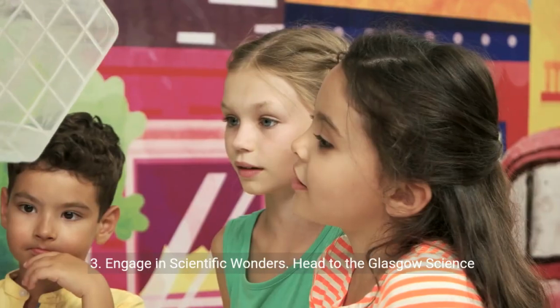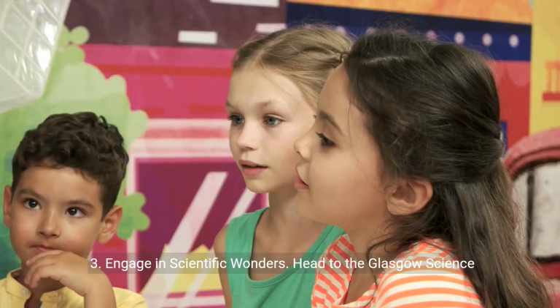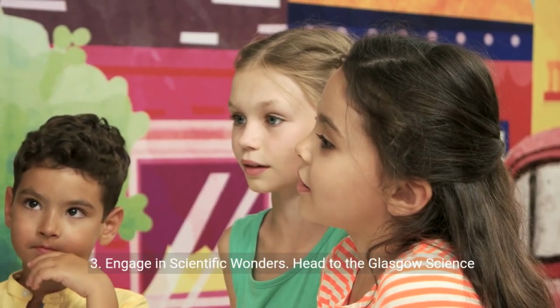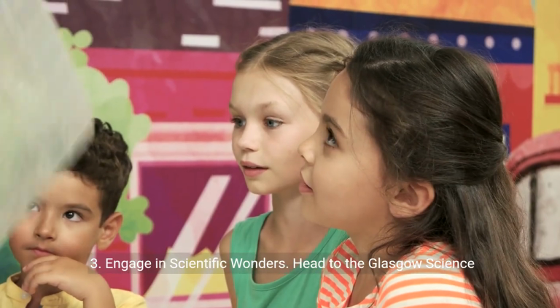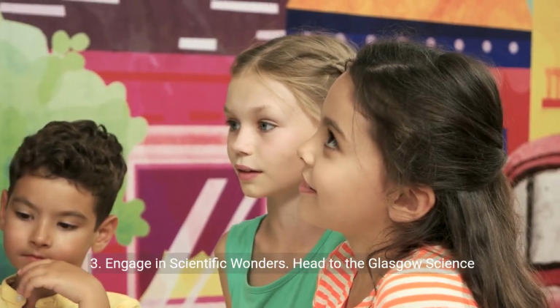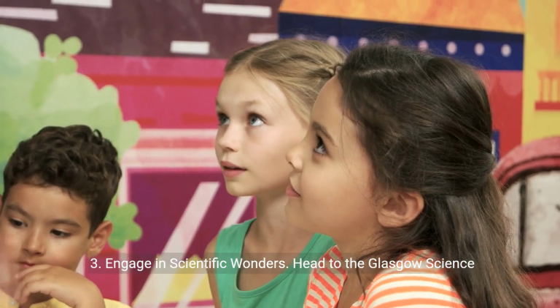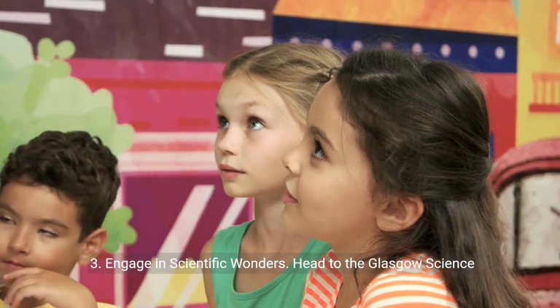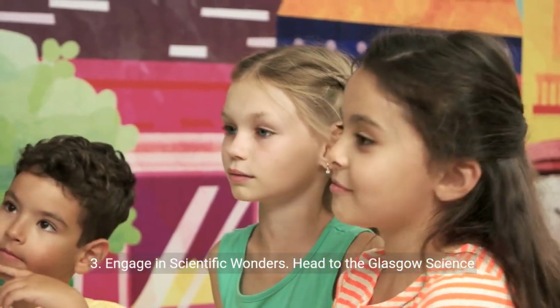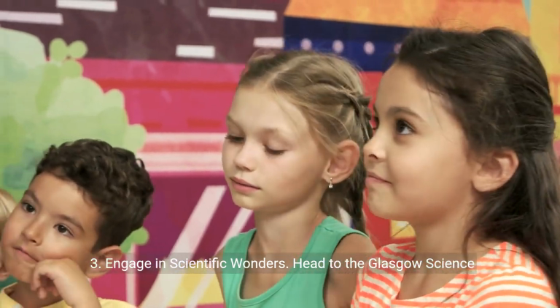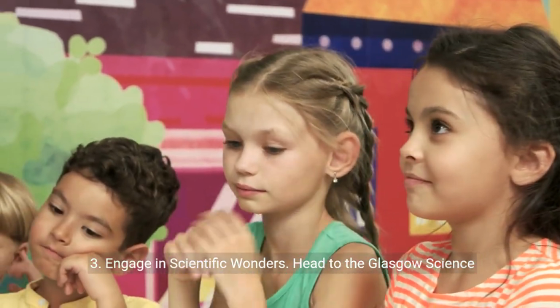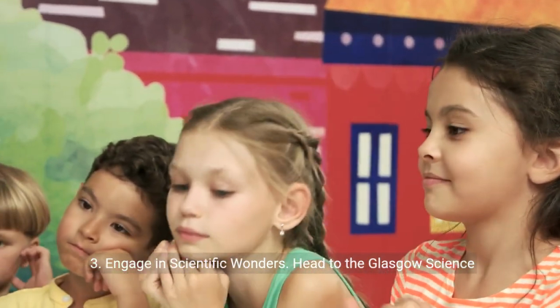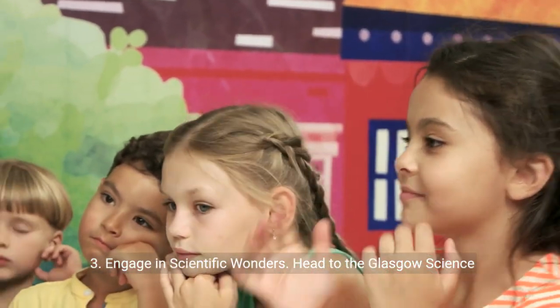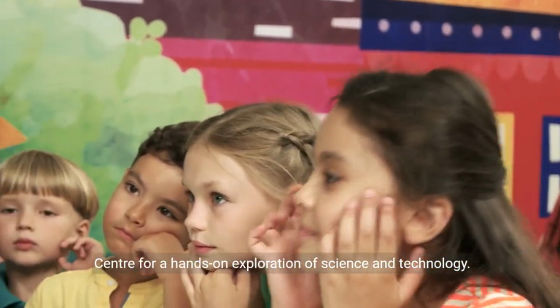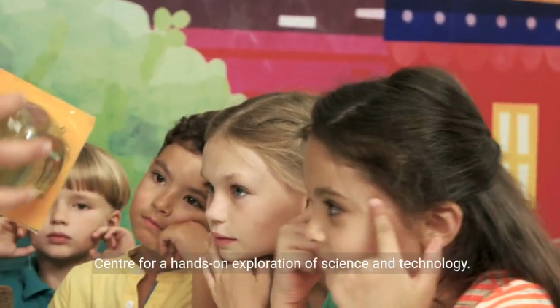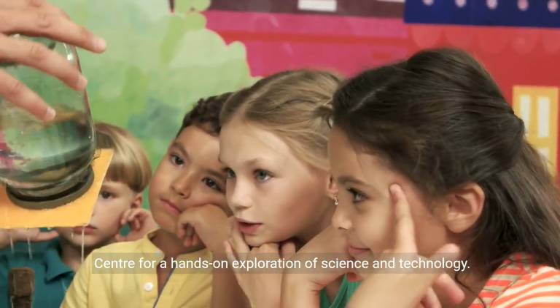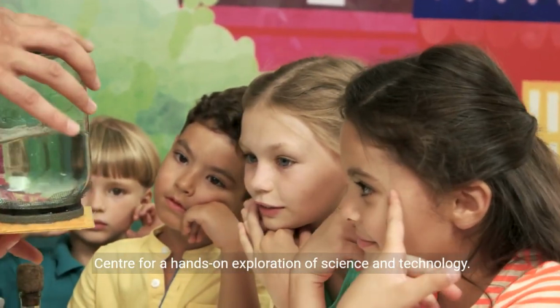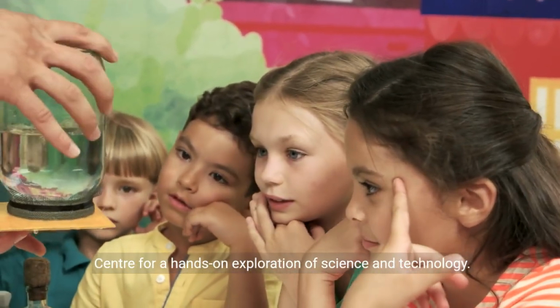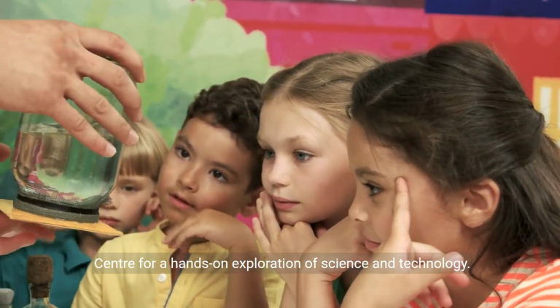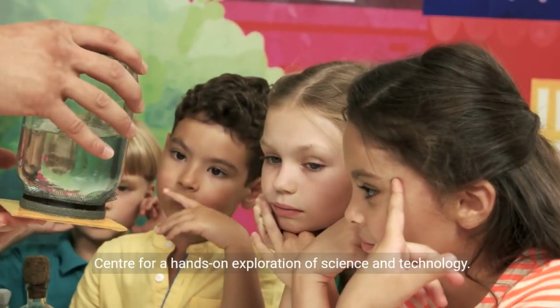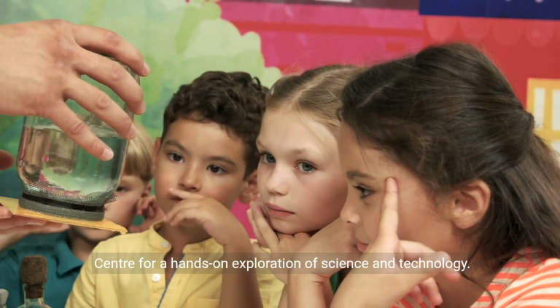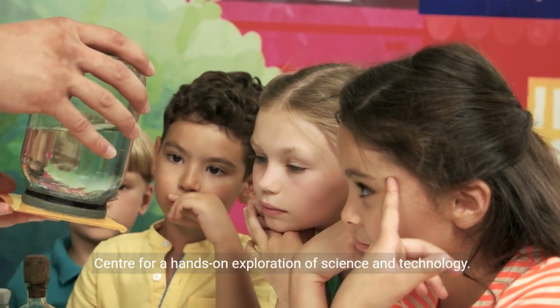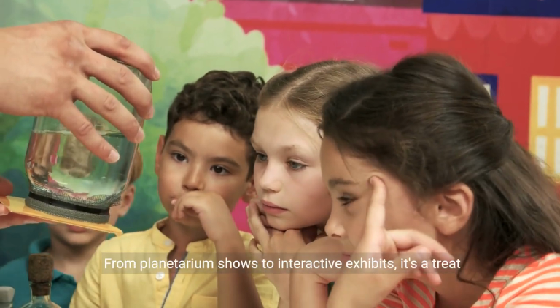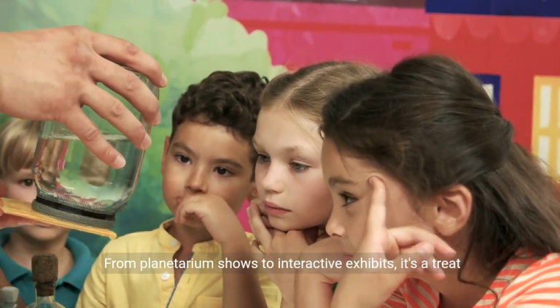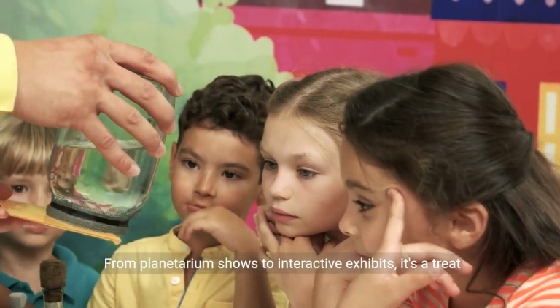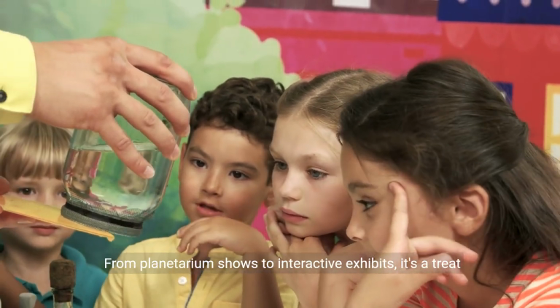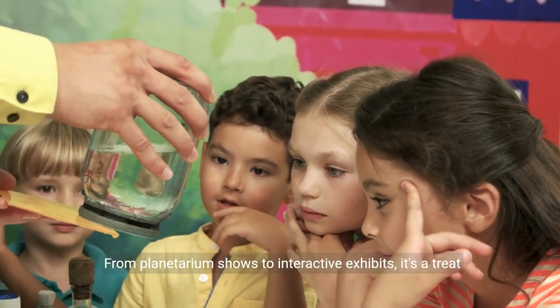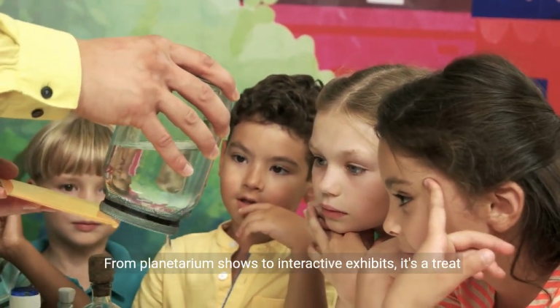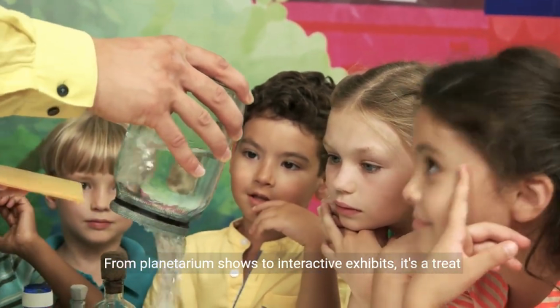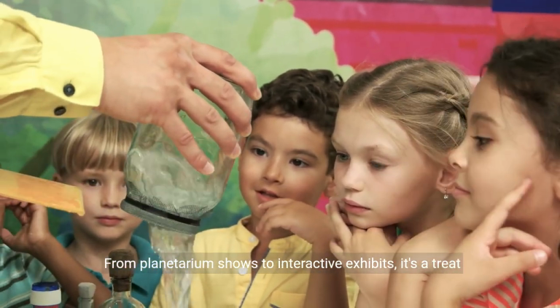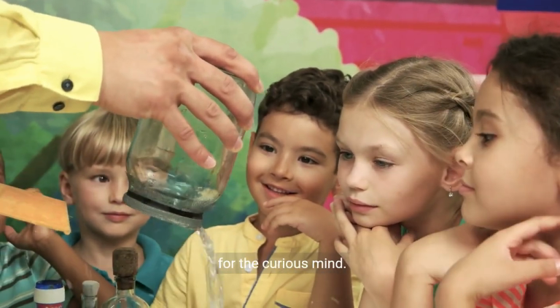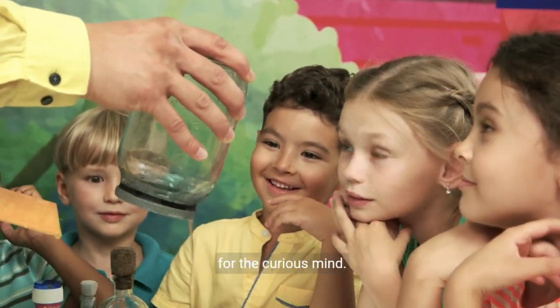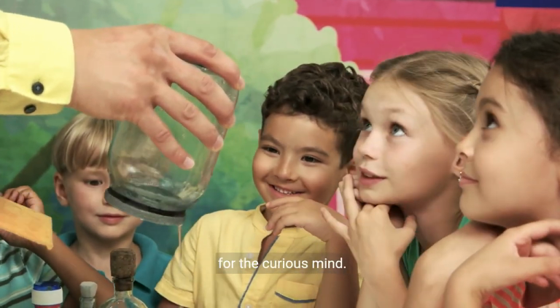3. Engage in scientific wonders. Head to the Glasgow Science Centre for a hands-on exploration of science and technology. From planetarium shows to interactive exhibits, it's a treat for the curious mind.